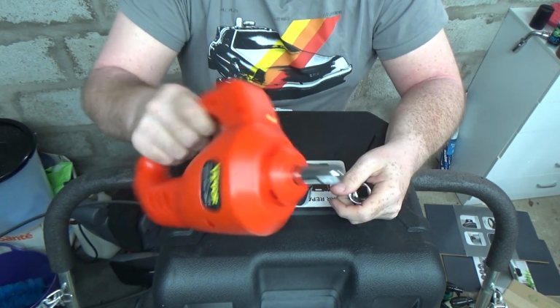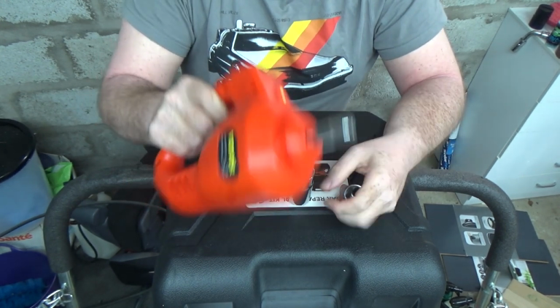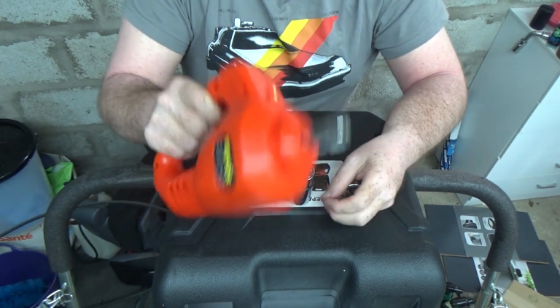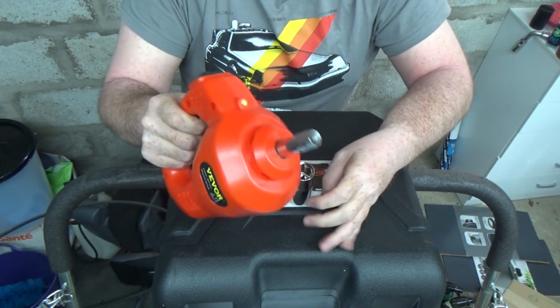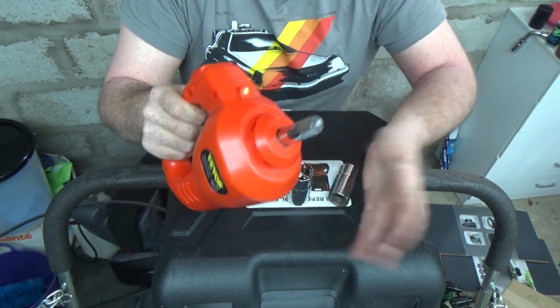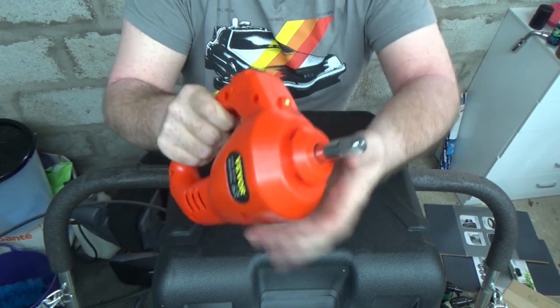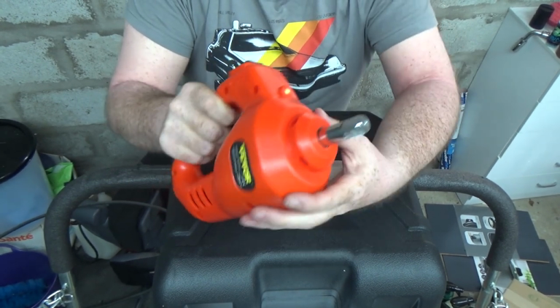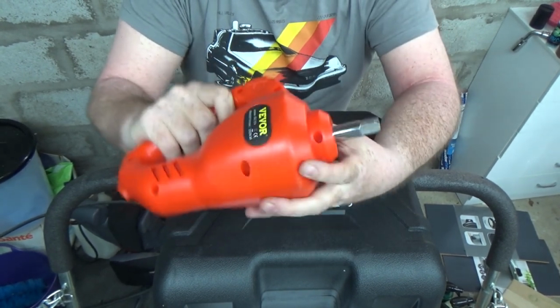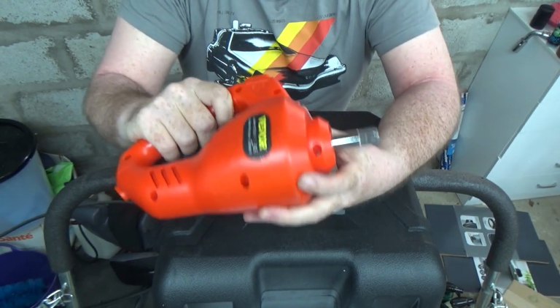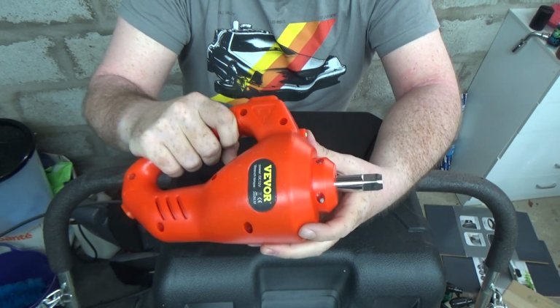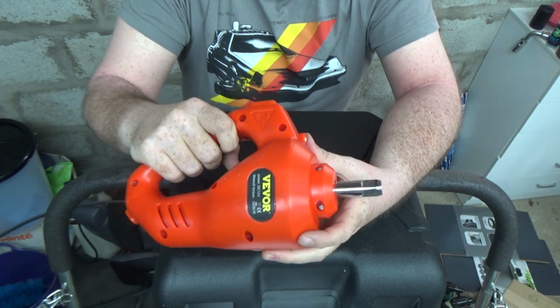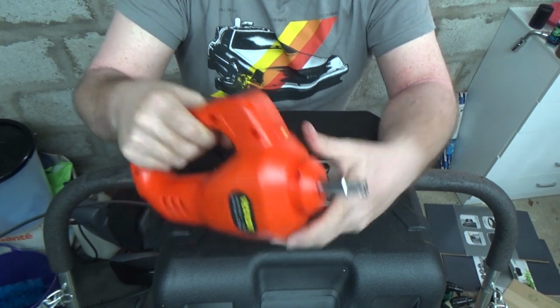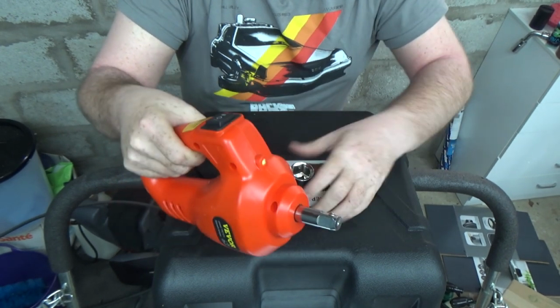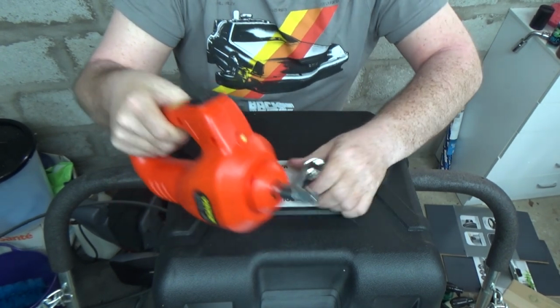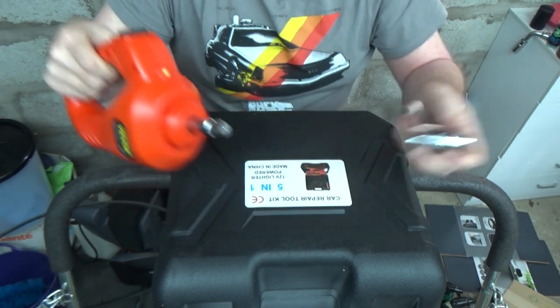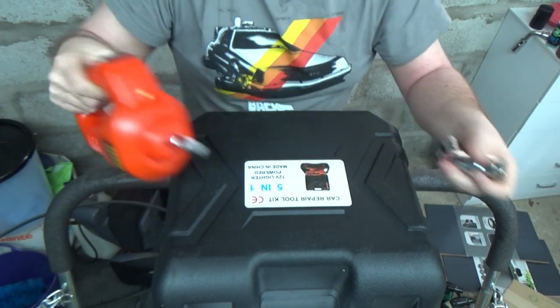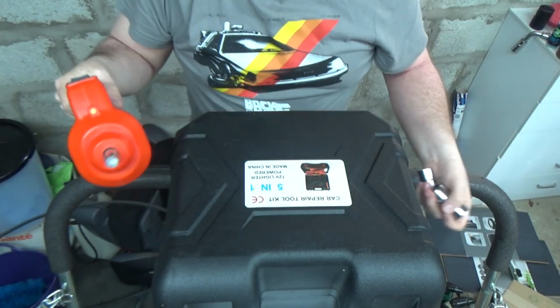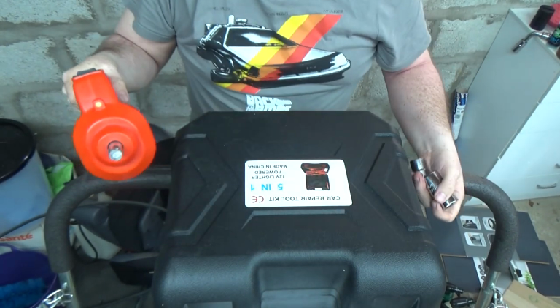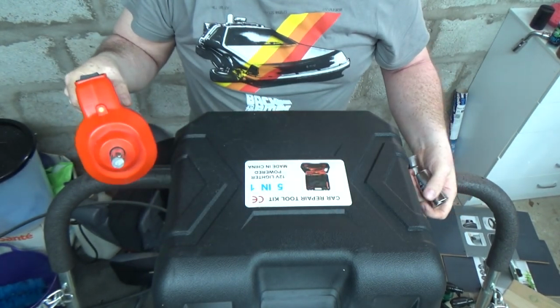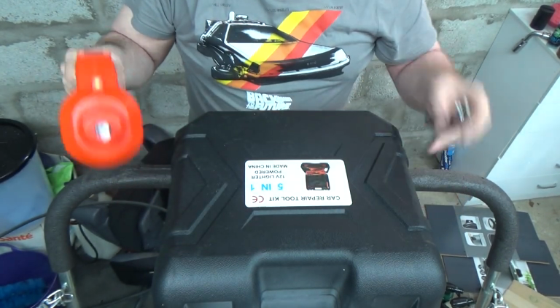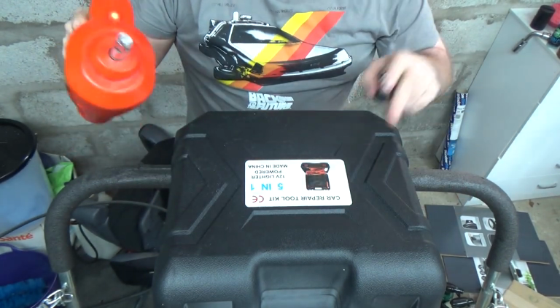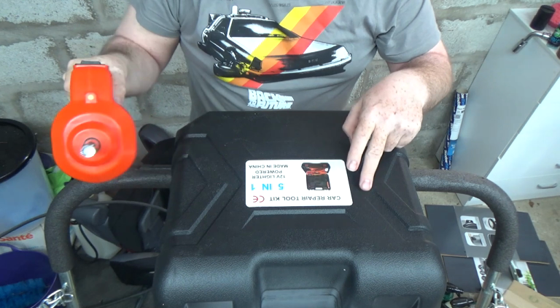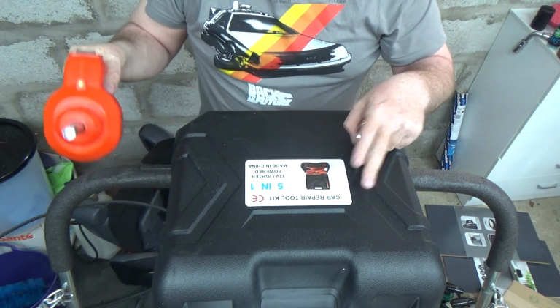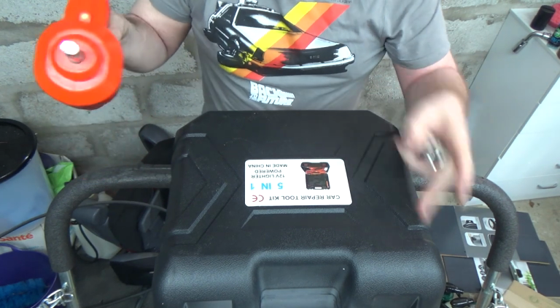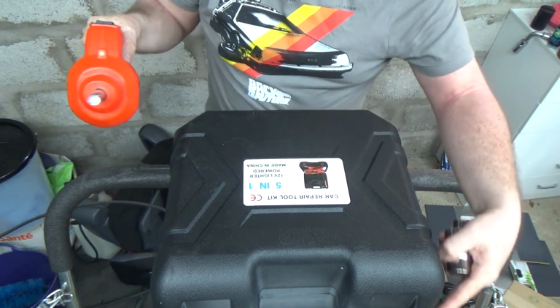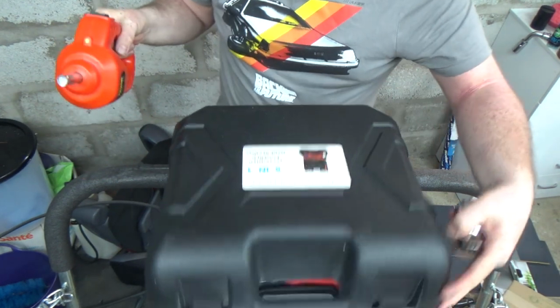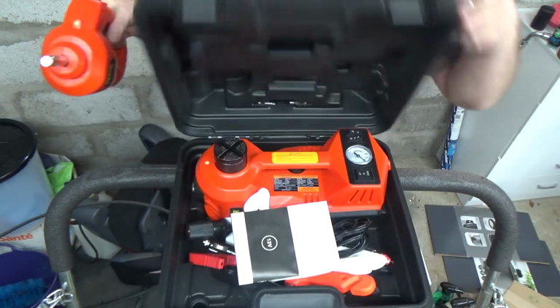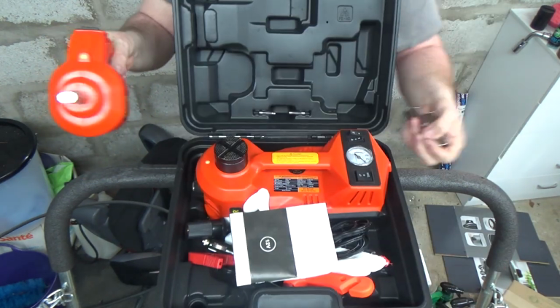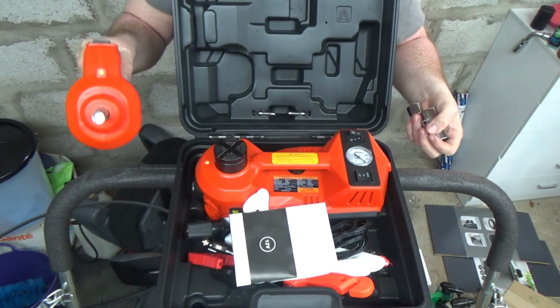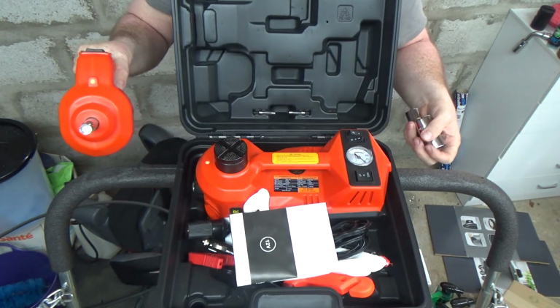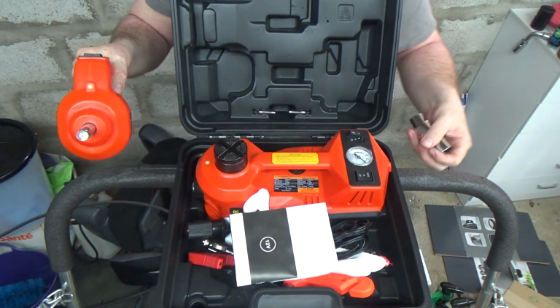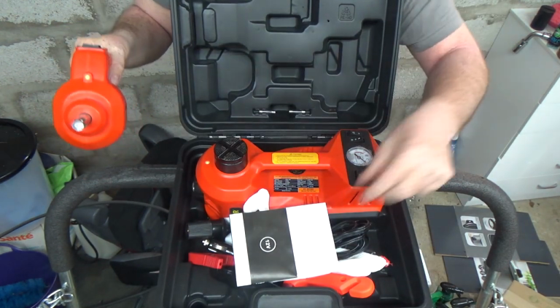It's relatively weighty and hefty because of that weighted flywheel, but it's brilliant that it's all in this kit ready to use. Enough talking — let's take you outside and demonstrate how it all works.